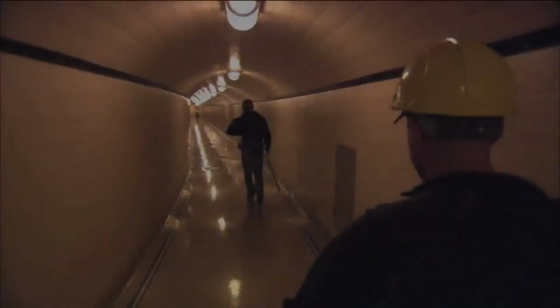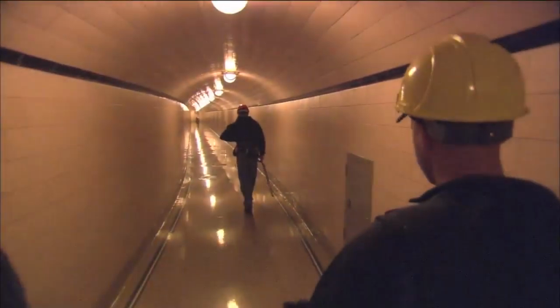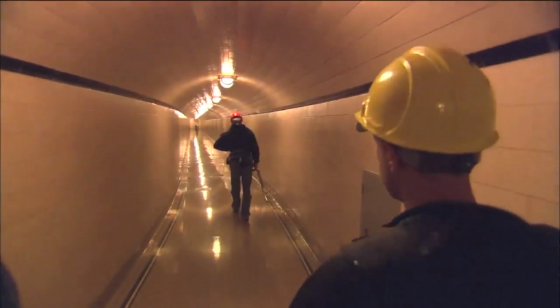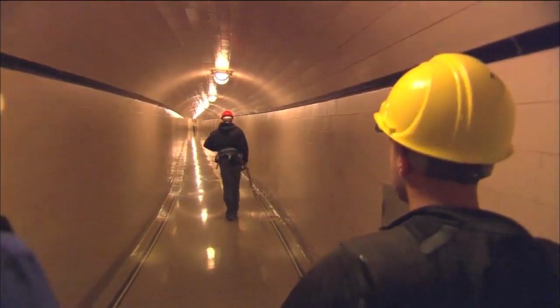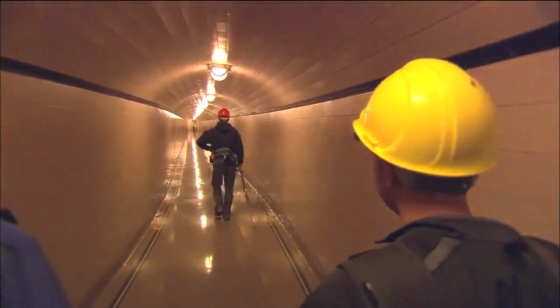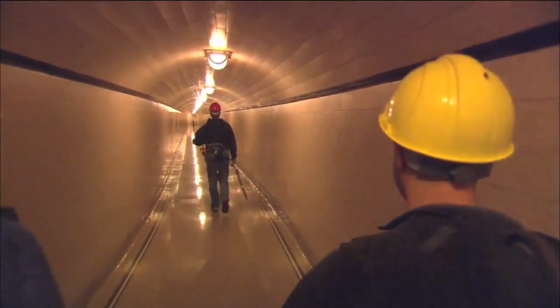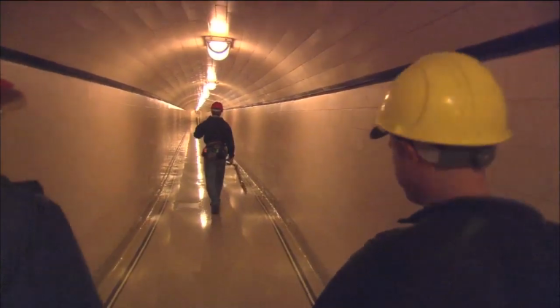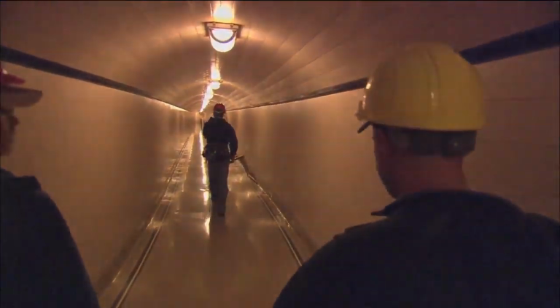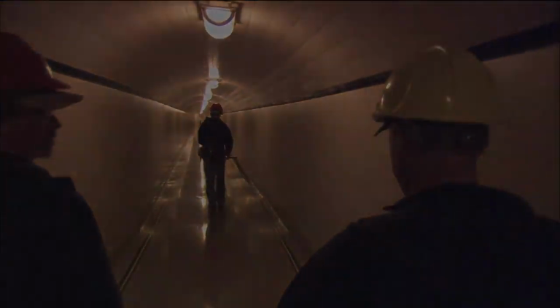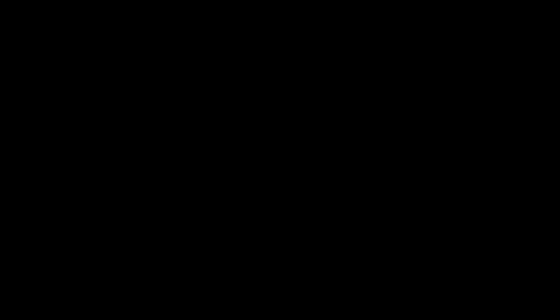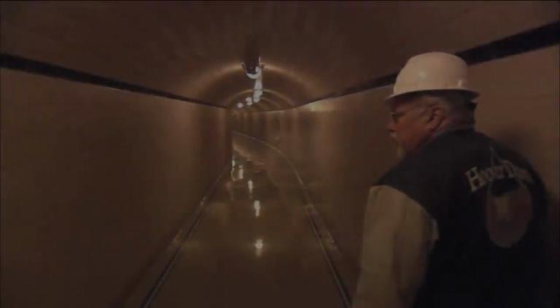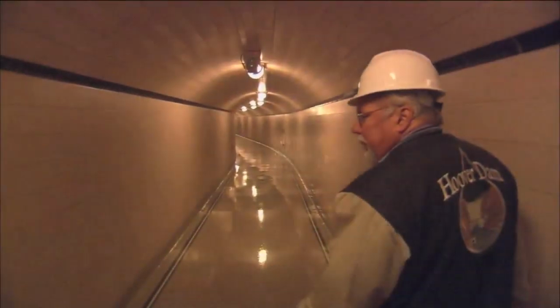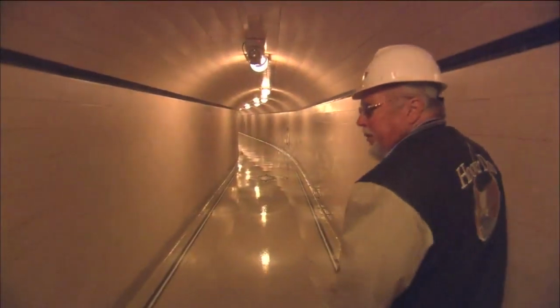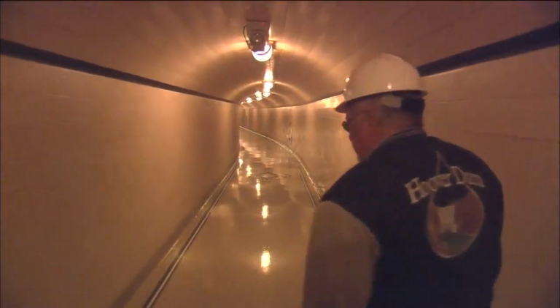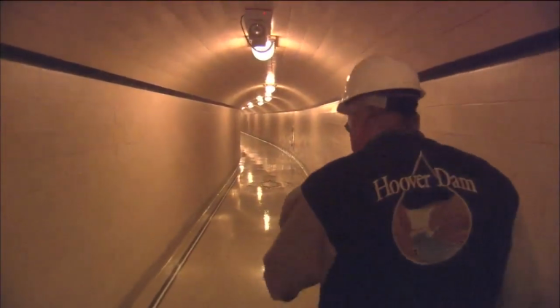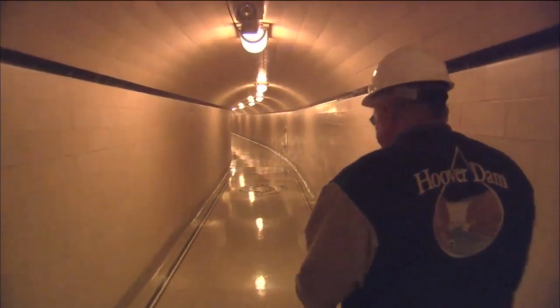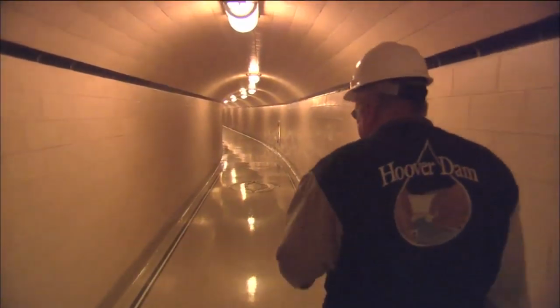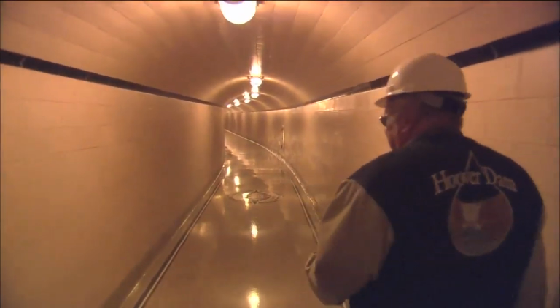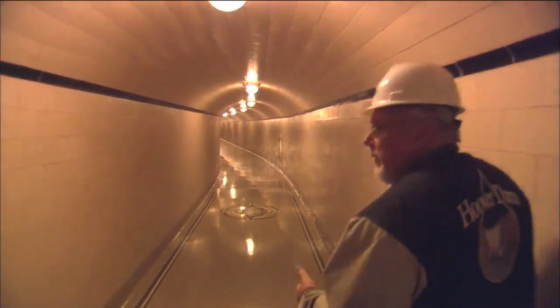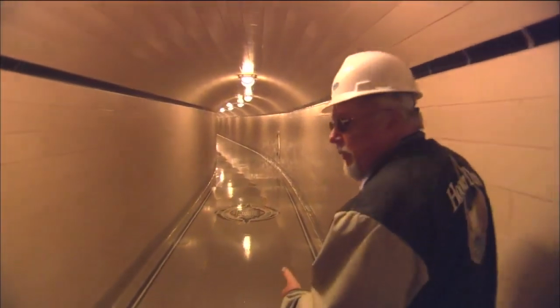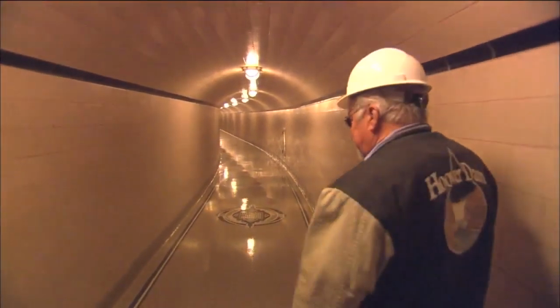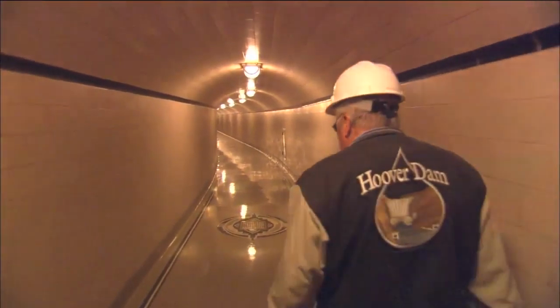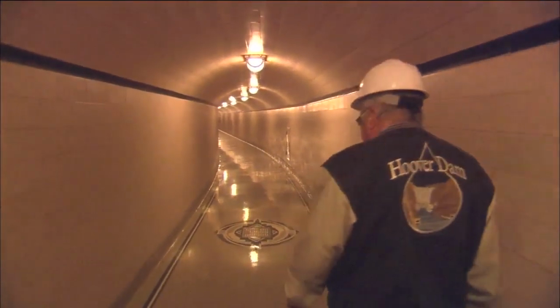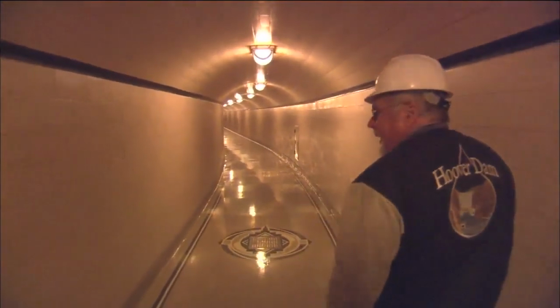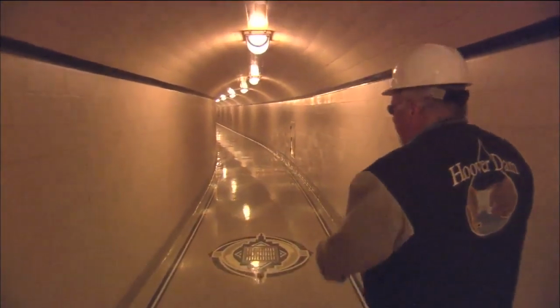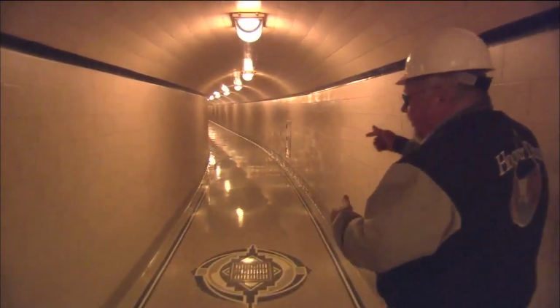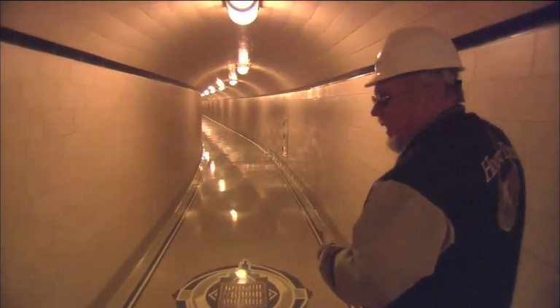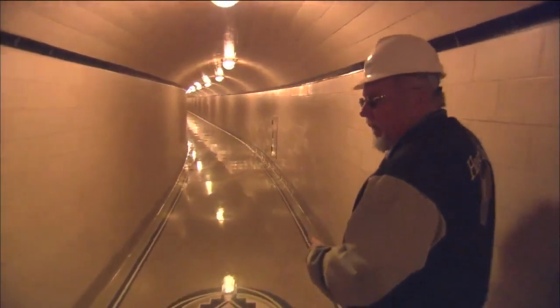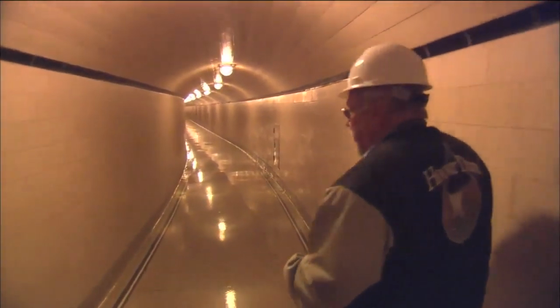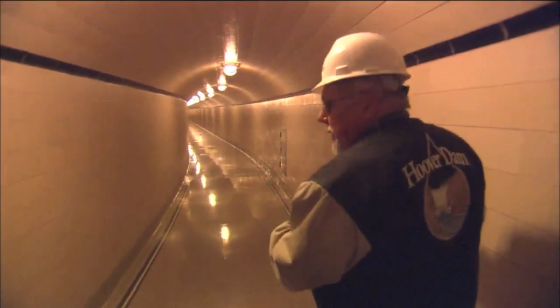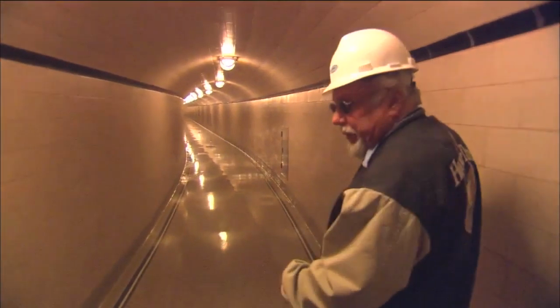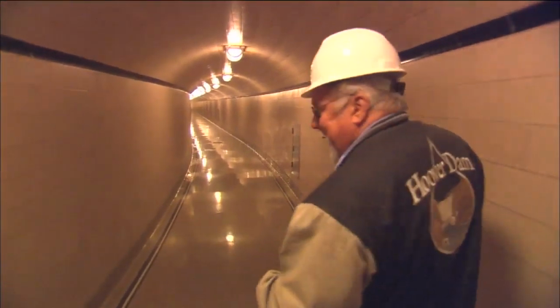Back inside, there are mazes of long hallways. This is the old tour route — they used to bring visitors in this way, entering on the Nevada side and exiting on the Arizona side. They knew before they built the dam that they were going to walk people through it.